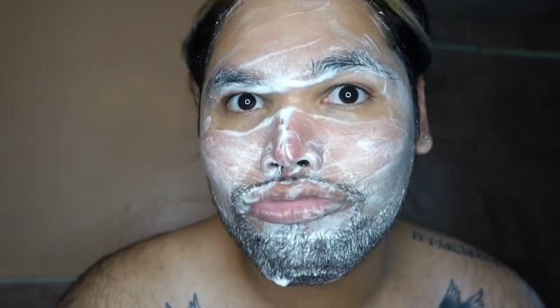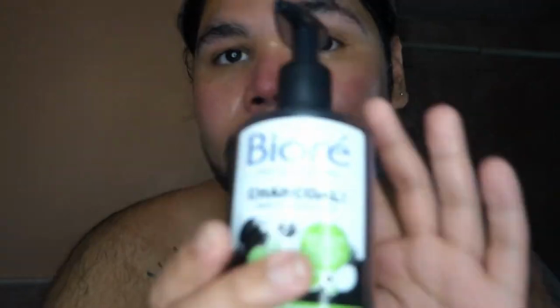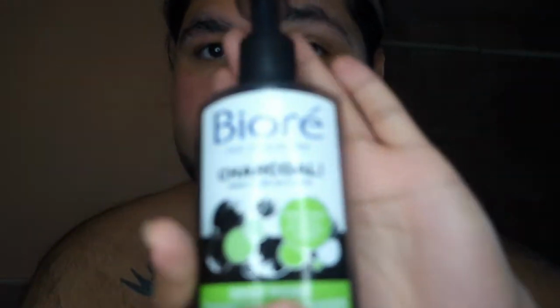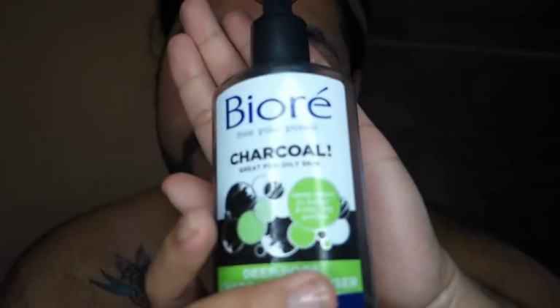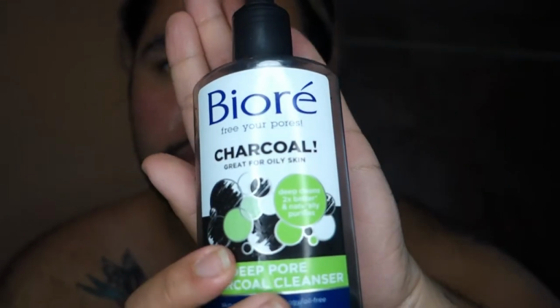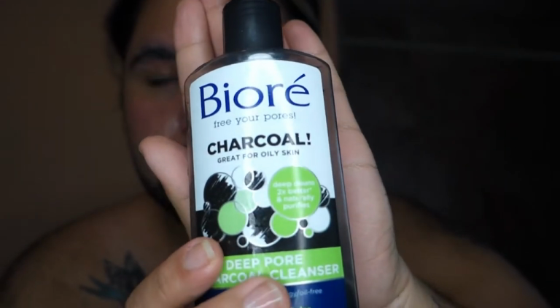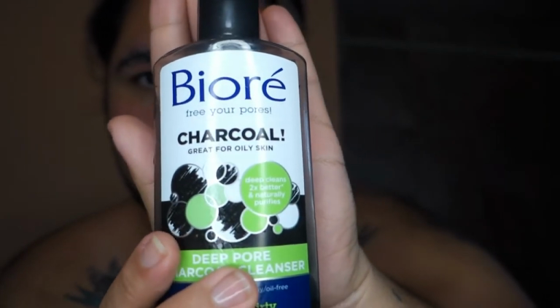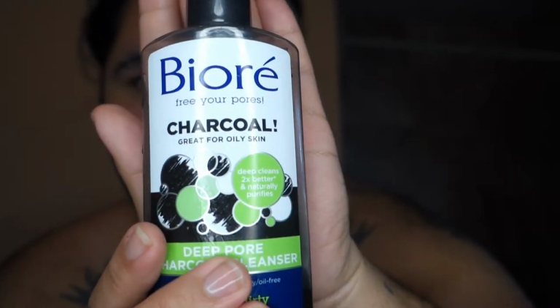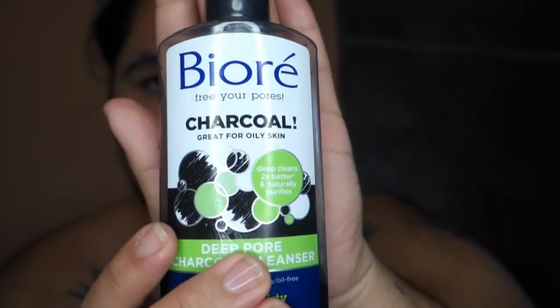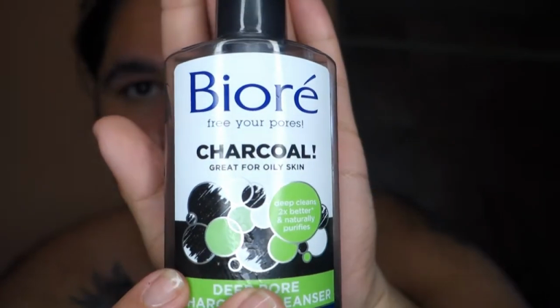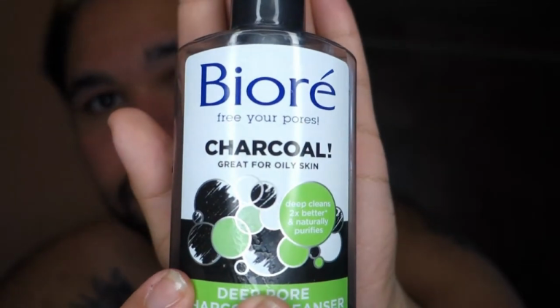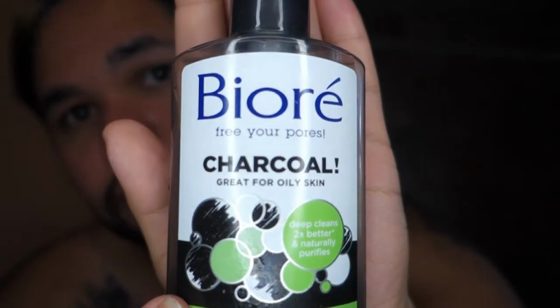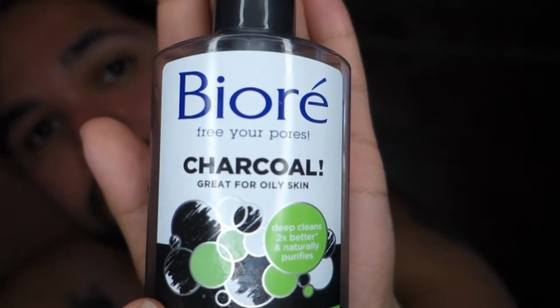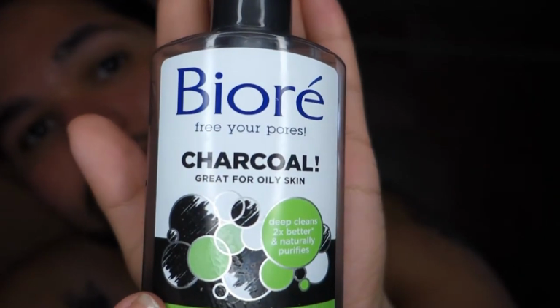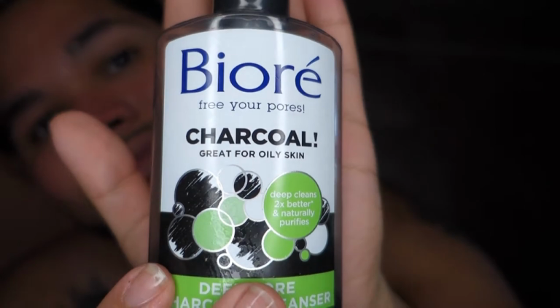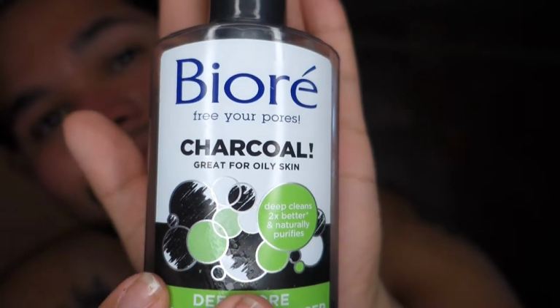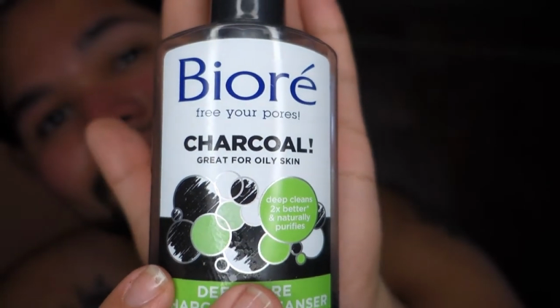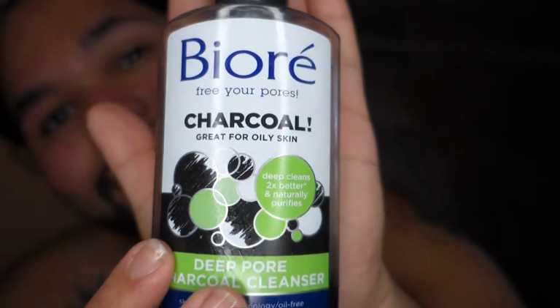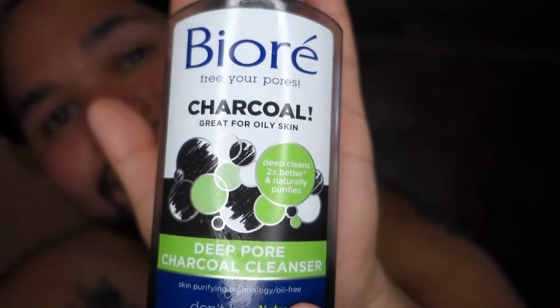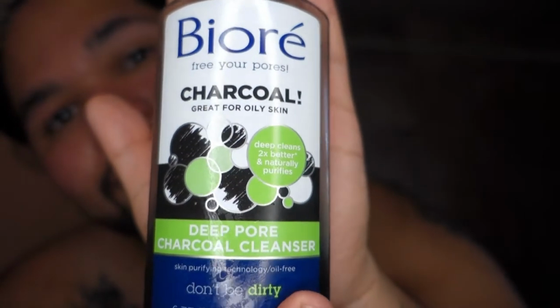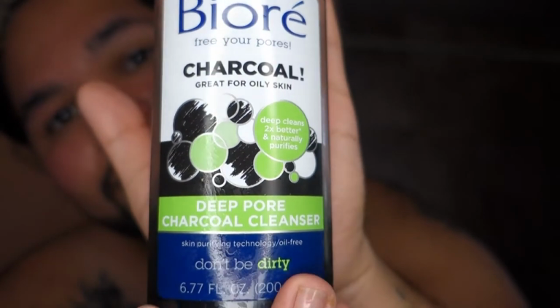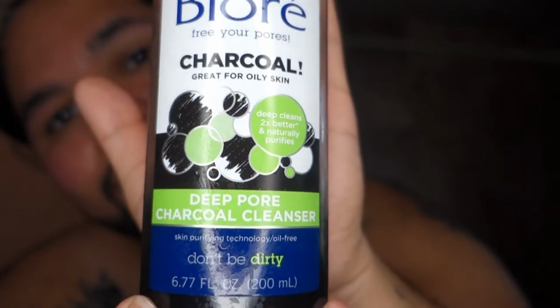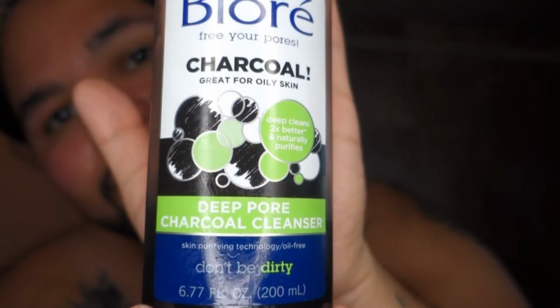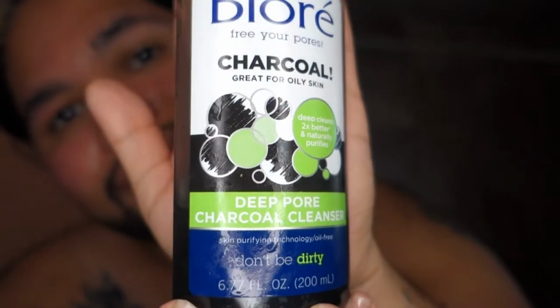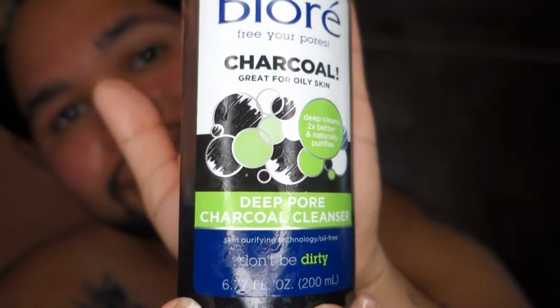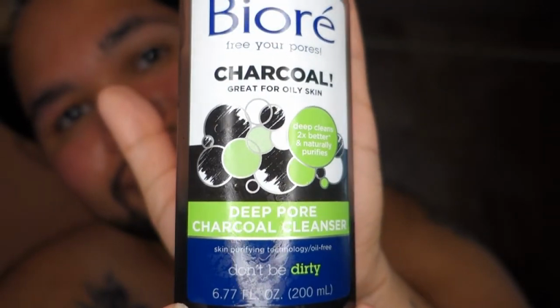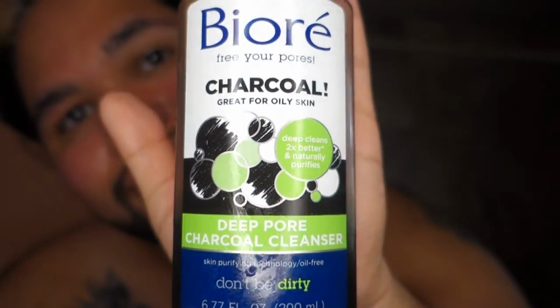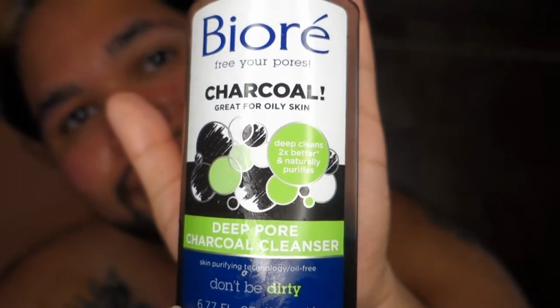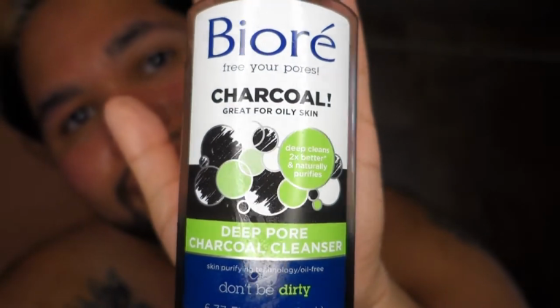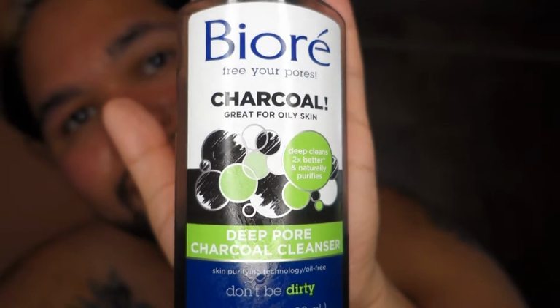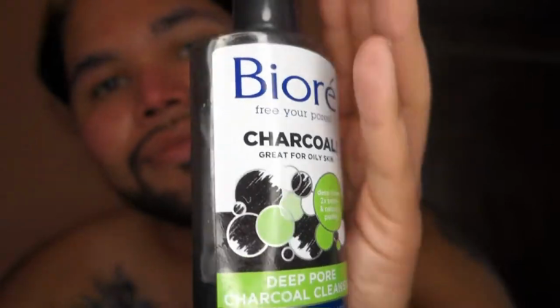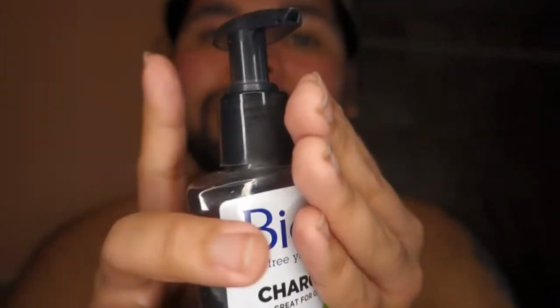Now we're gonna go in with the Bioré Charcoal, great for oily skin. It's a deep pore charcoal cleanser — don't be dirty, okay, you already know.